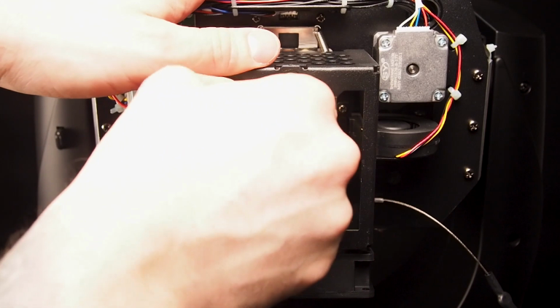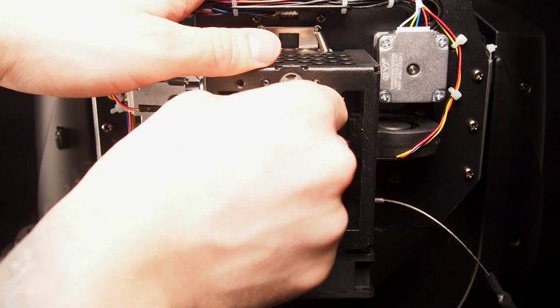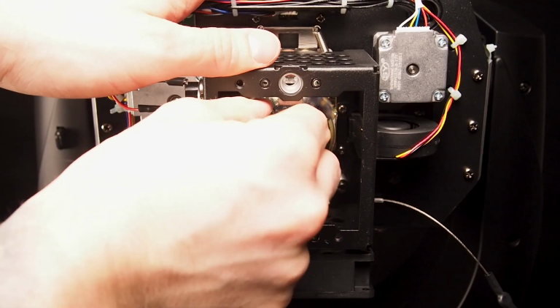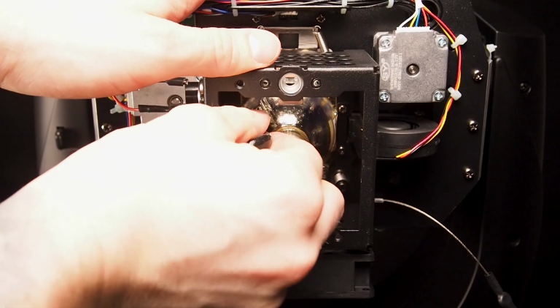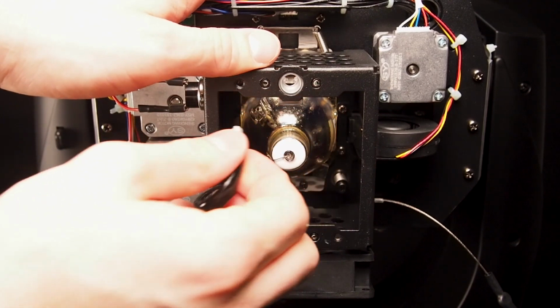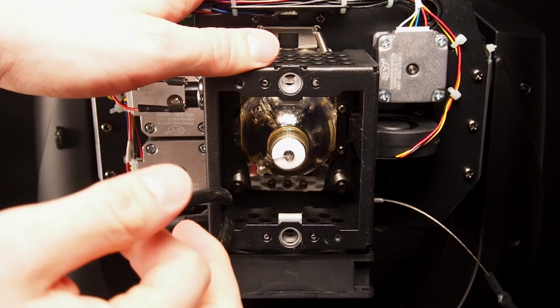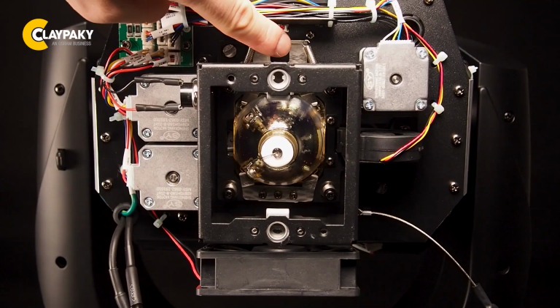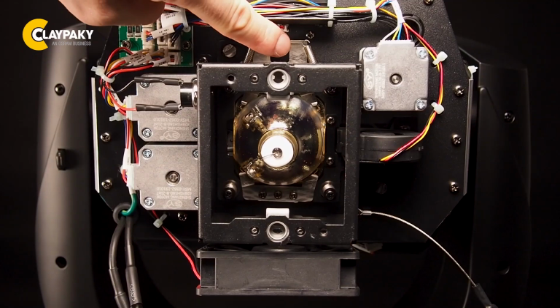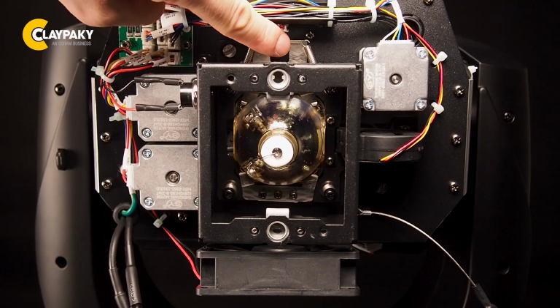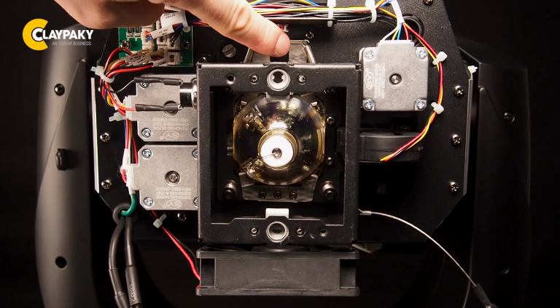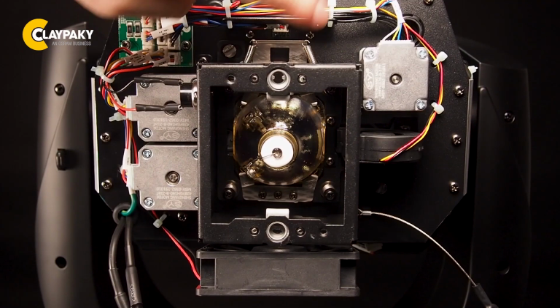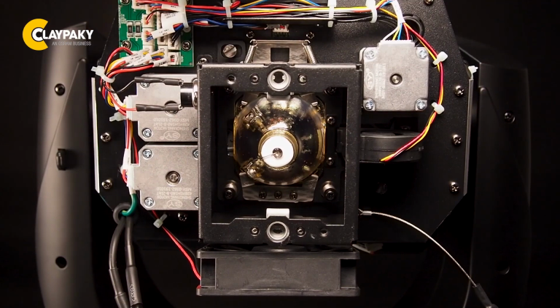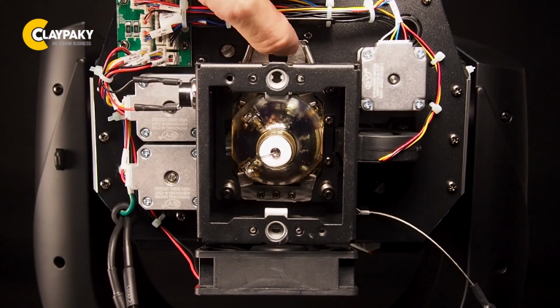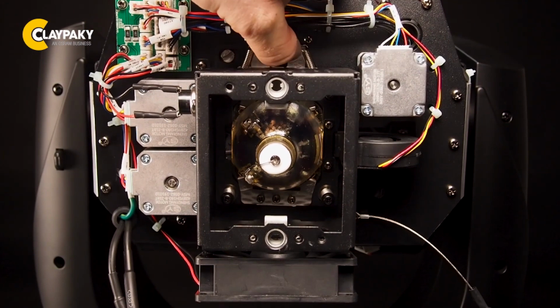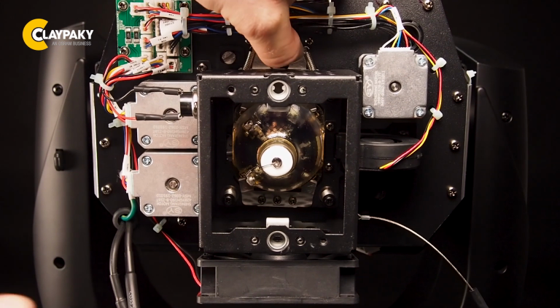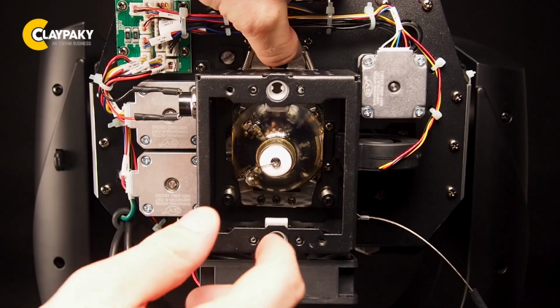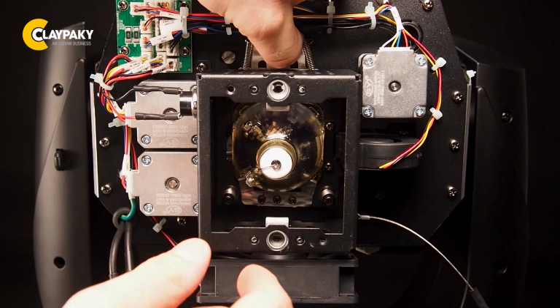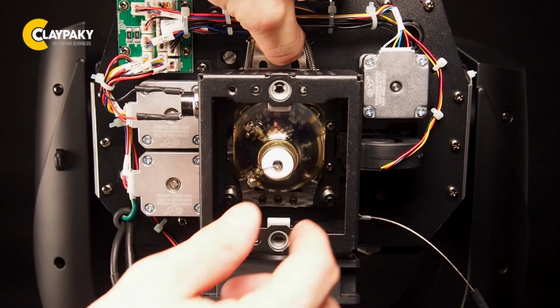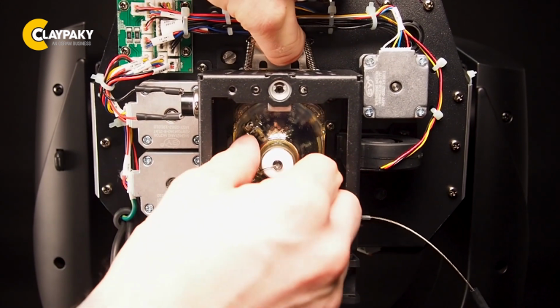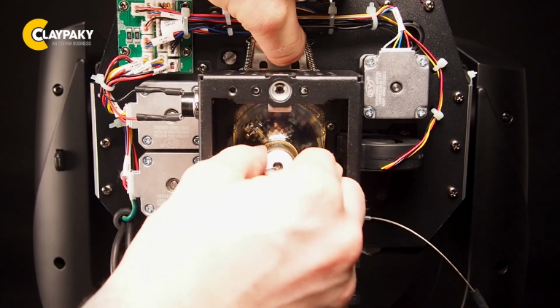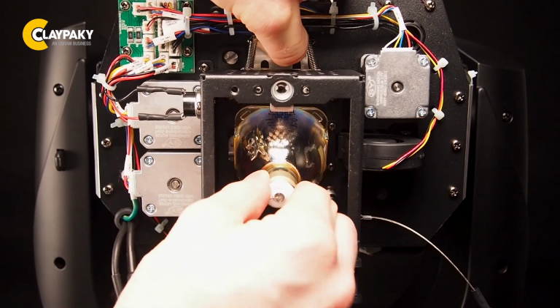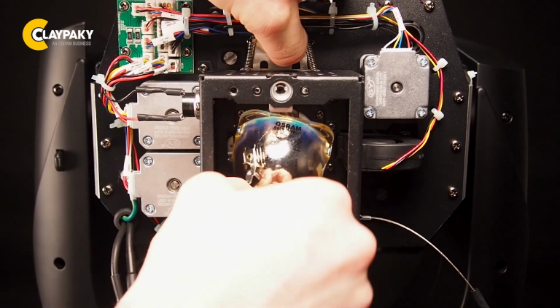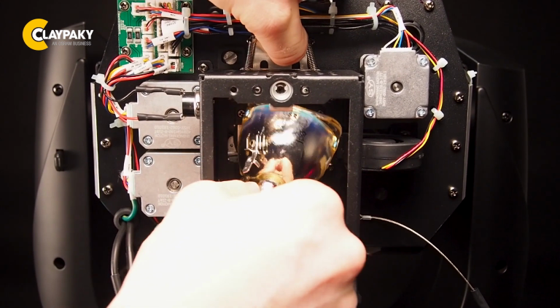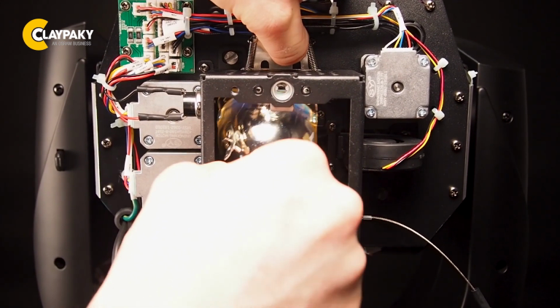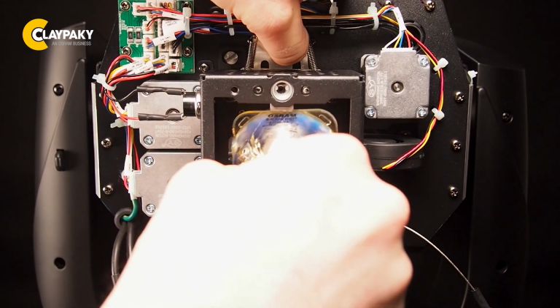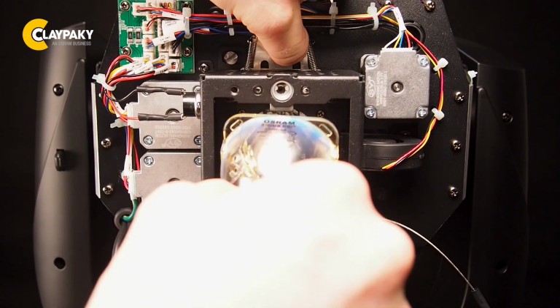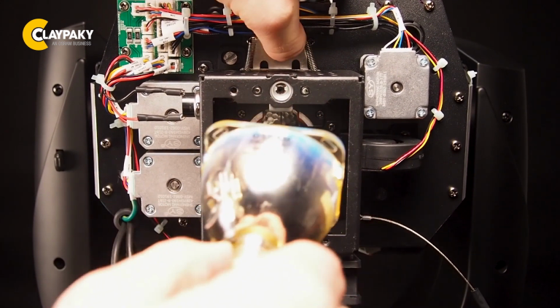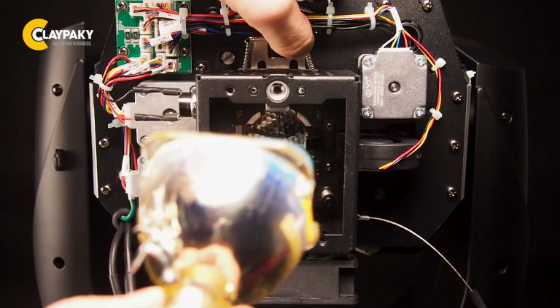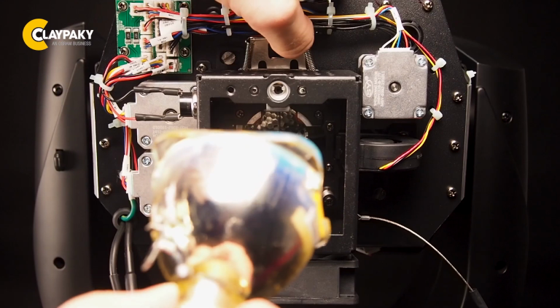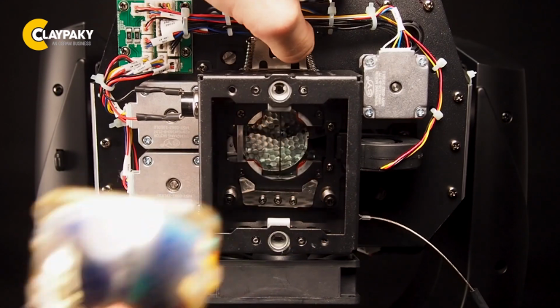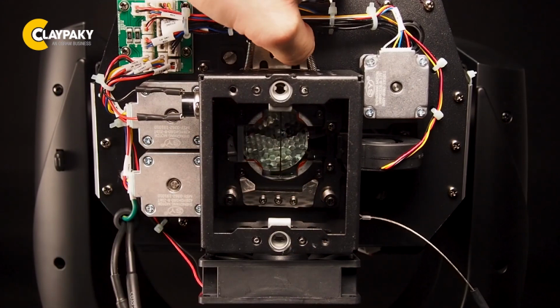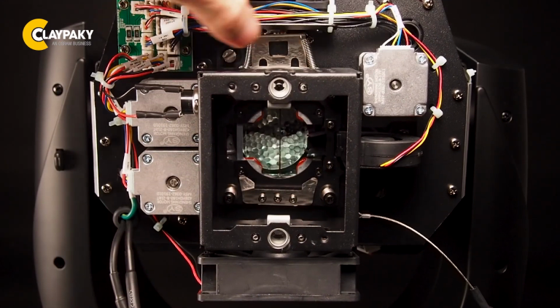Now we can remove the lamp cables. You can see that two little springs are mounted to this plate — this allows the plate to move up and down. If we move it up, we are able to pull the lamp out of the lamp holder.